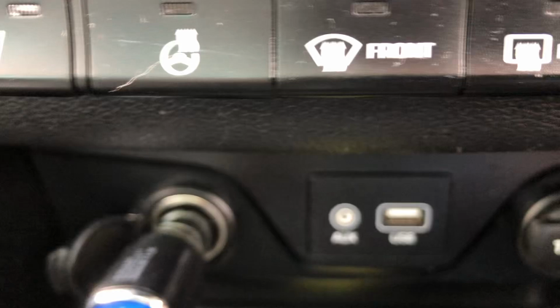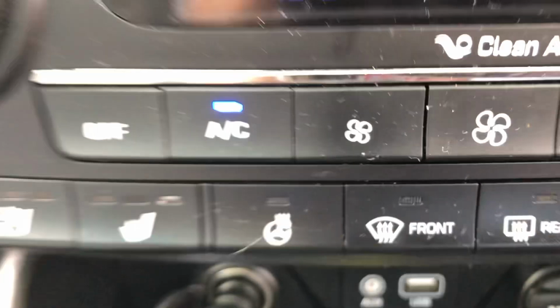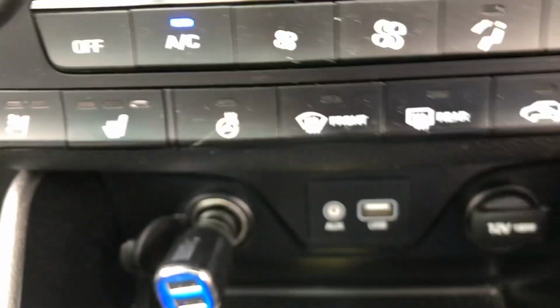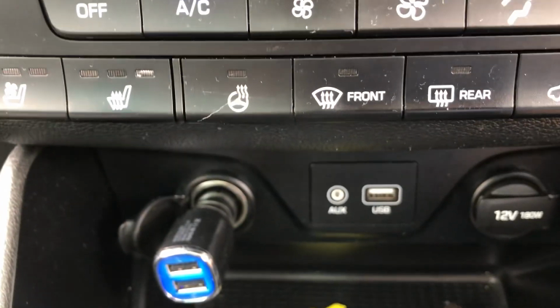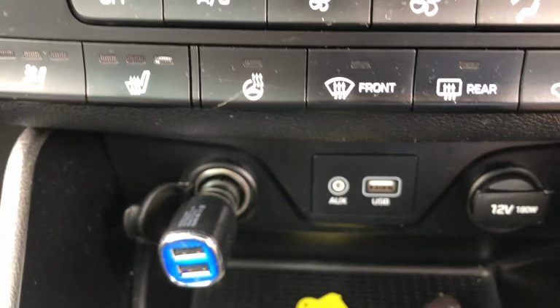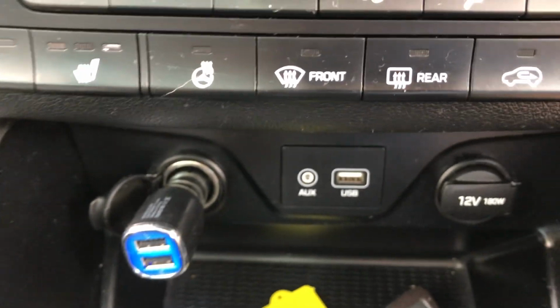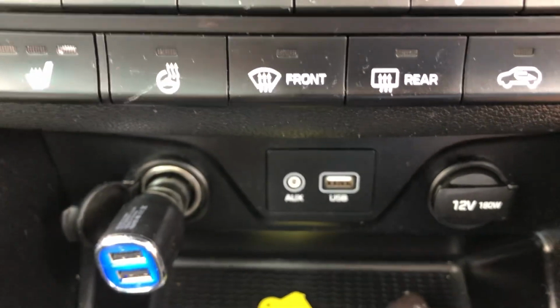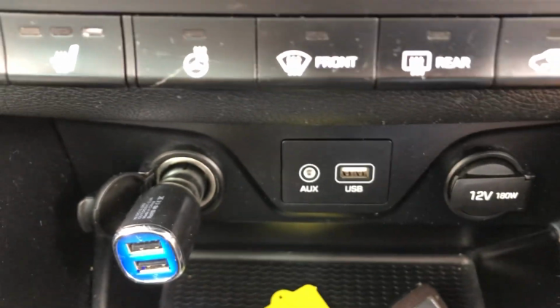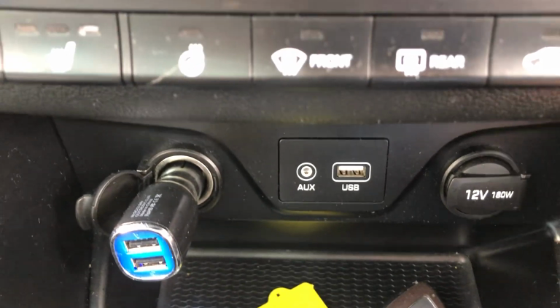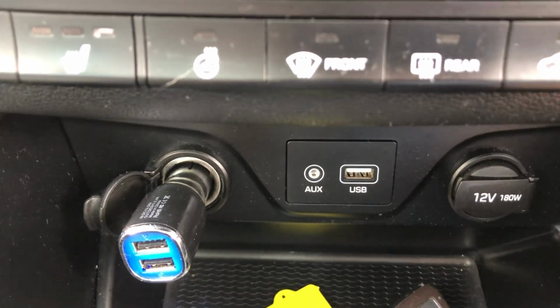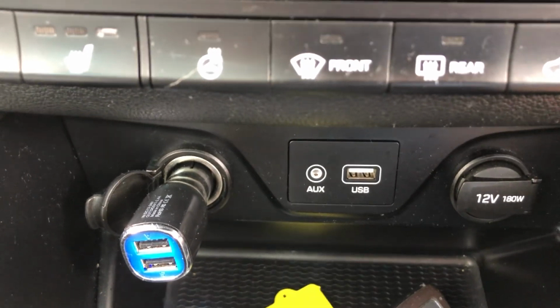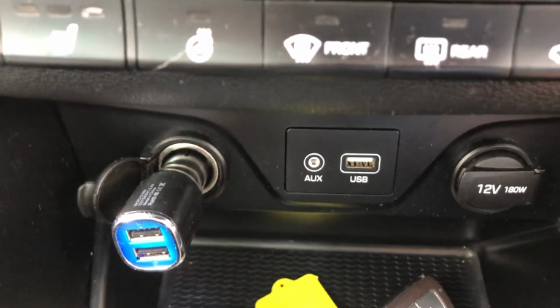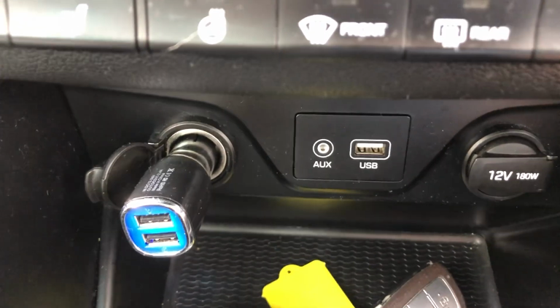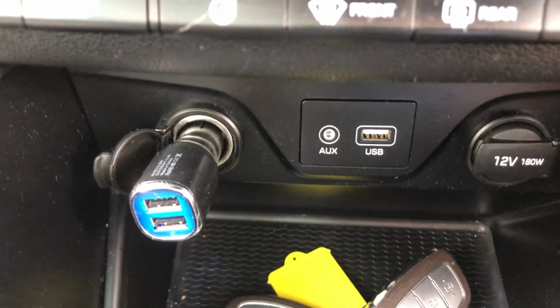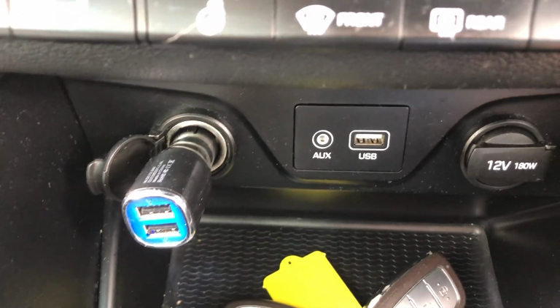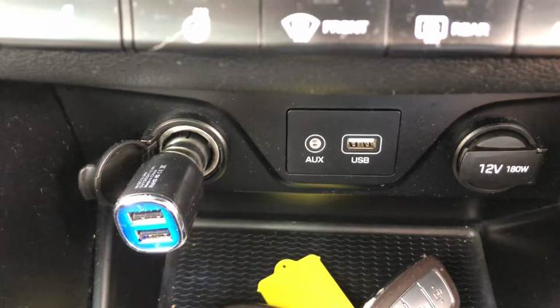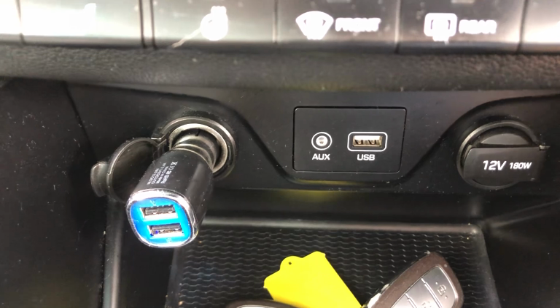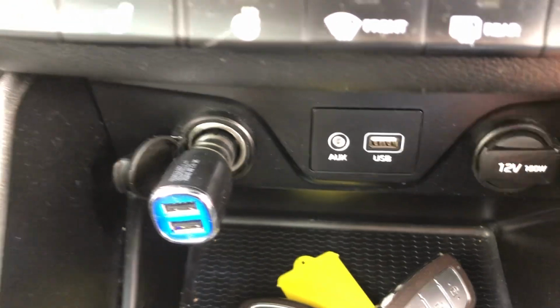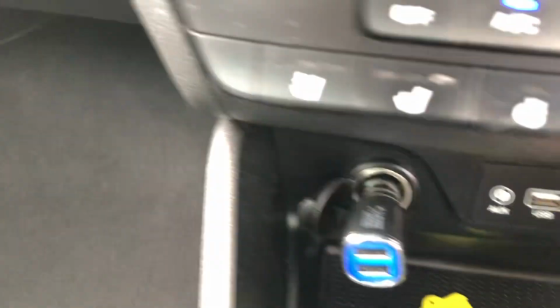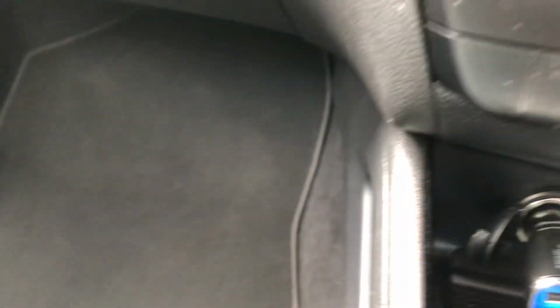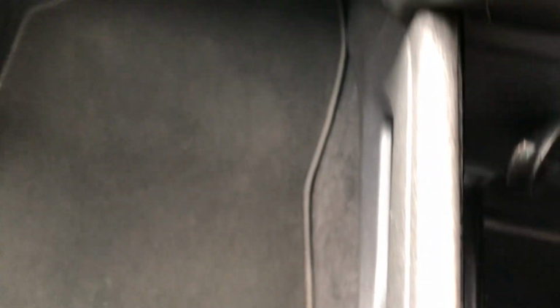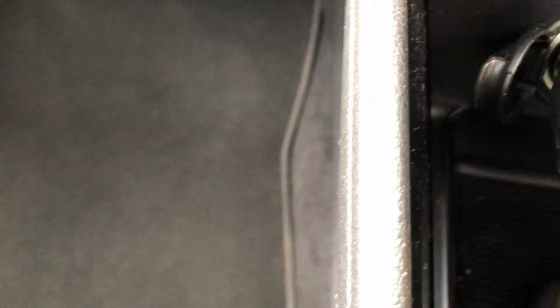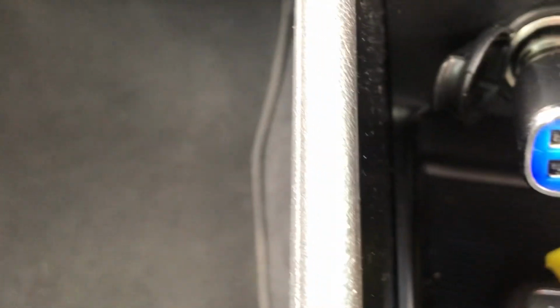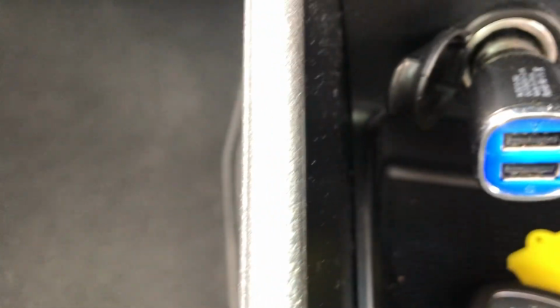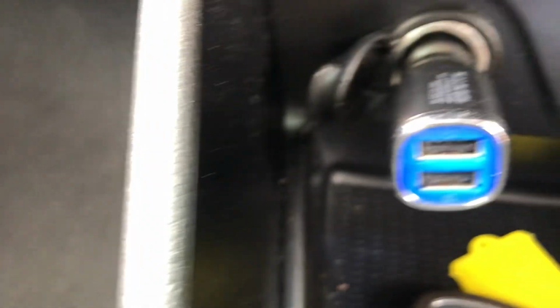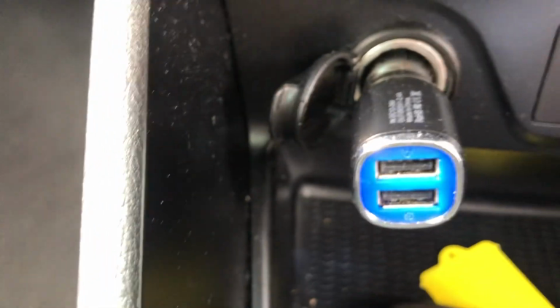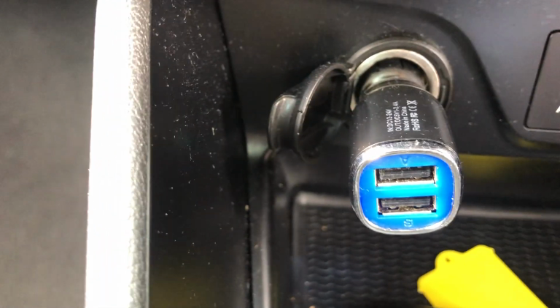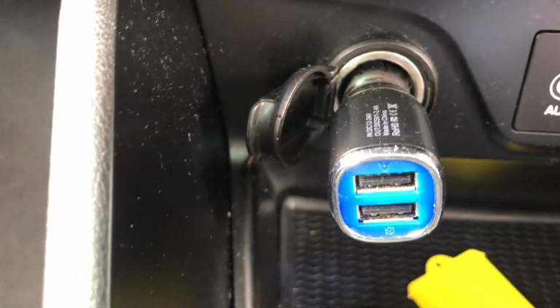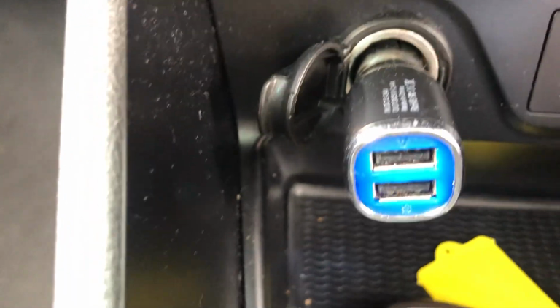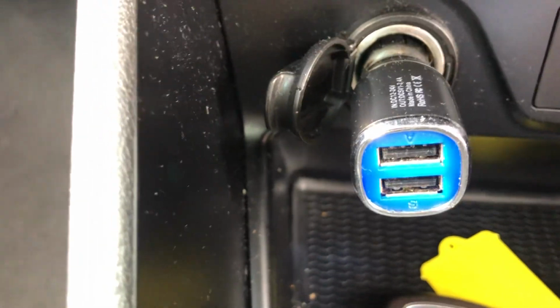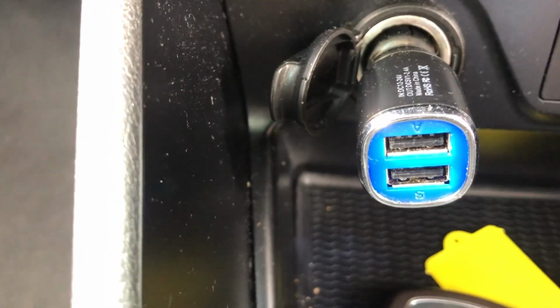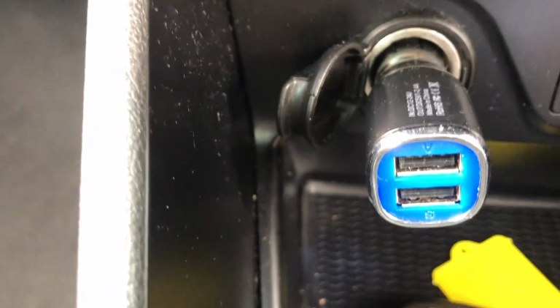Further down below that, you've got various connection points: the USB auxiliary power point, and another one as well. Somebody's put a USB stick in, so you can run two devices off there.